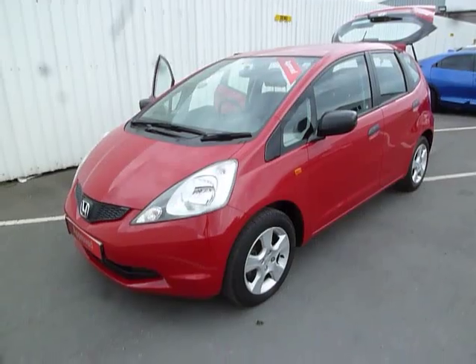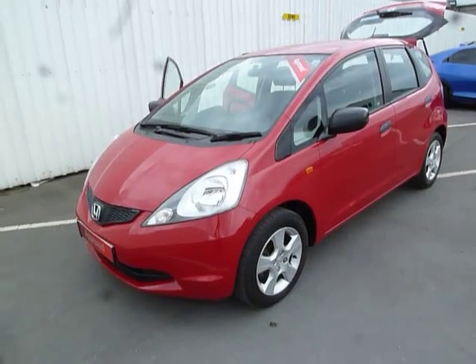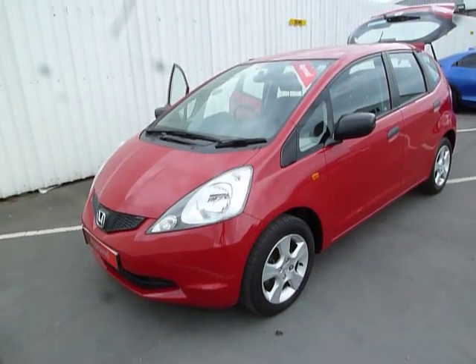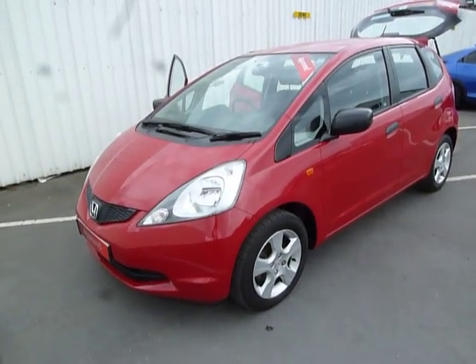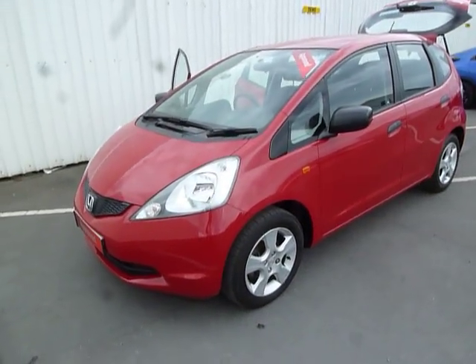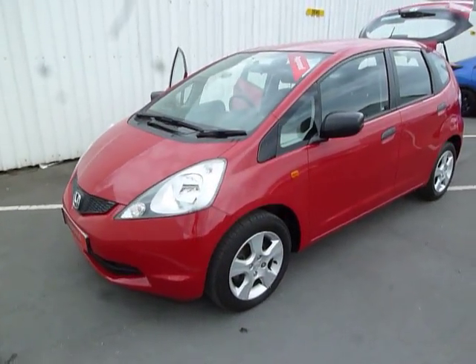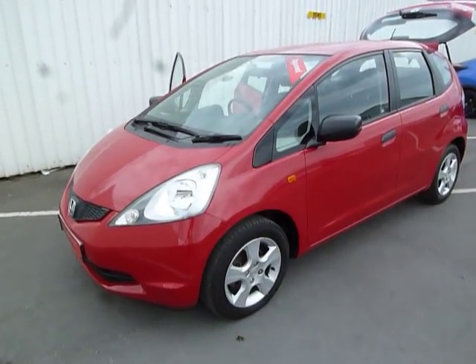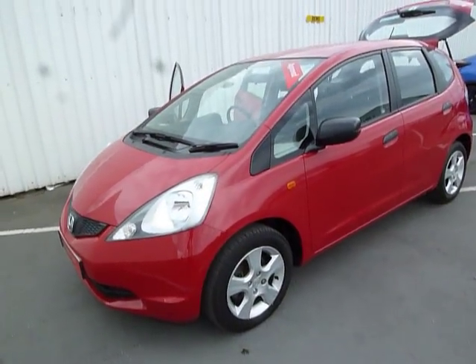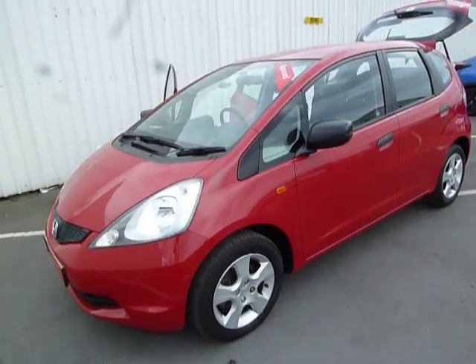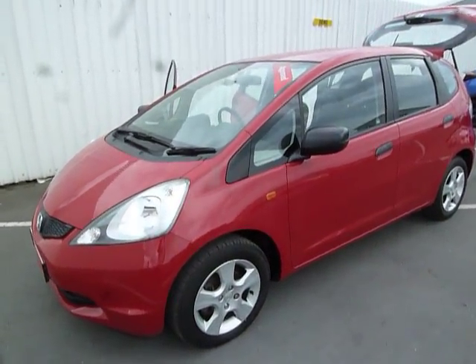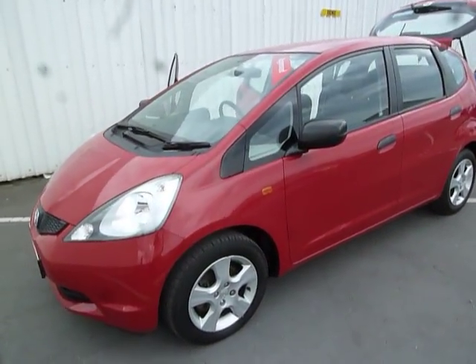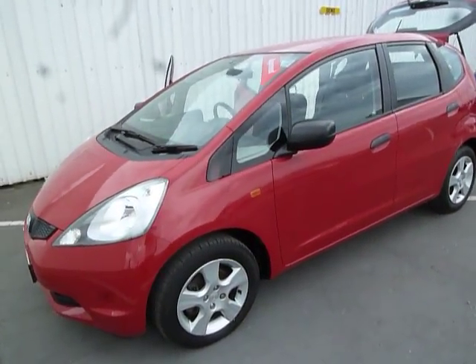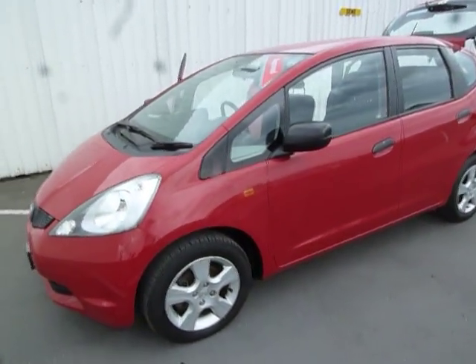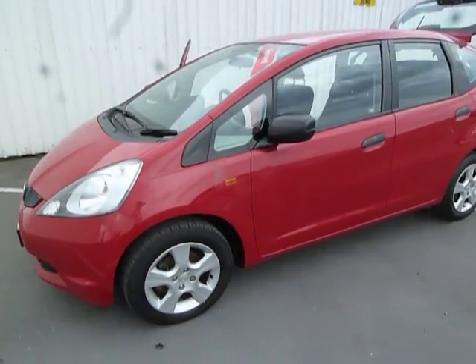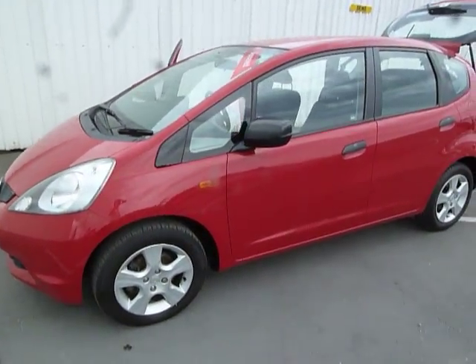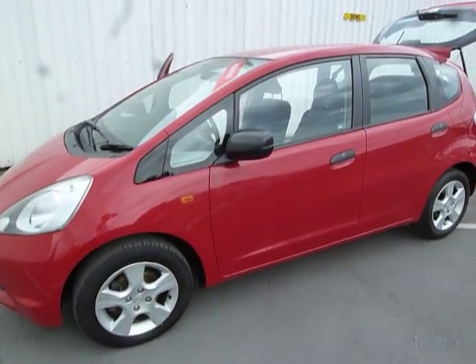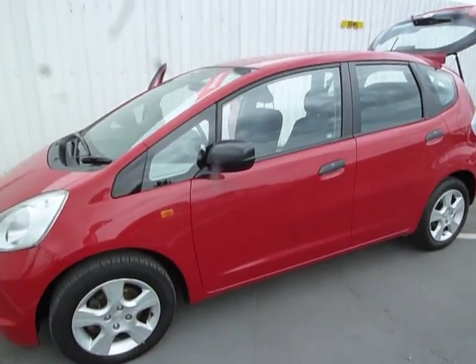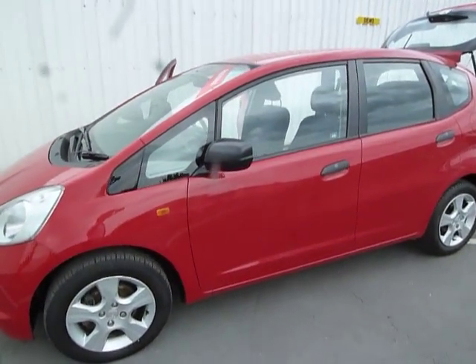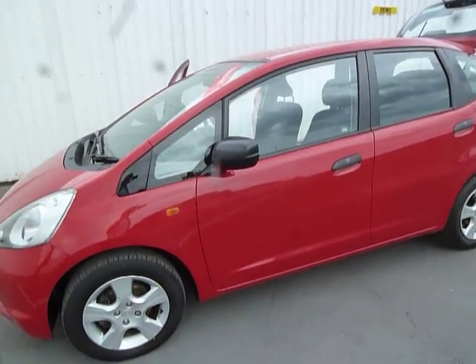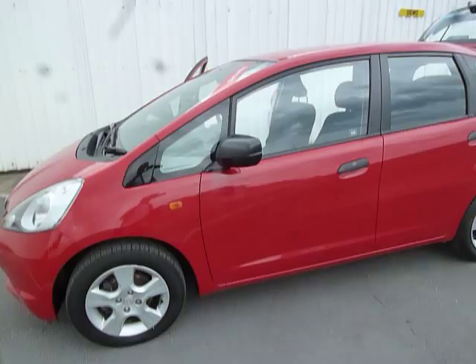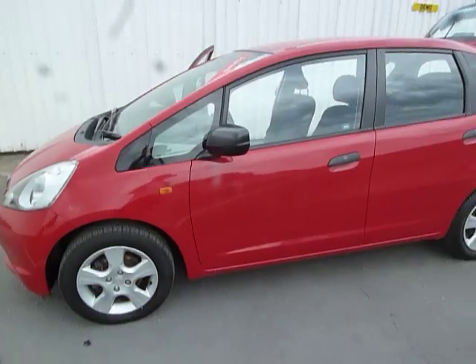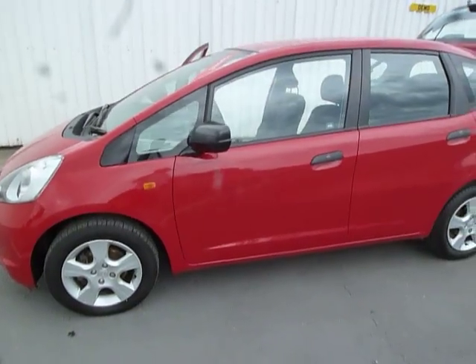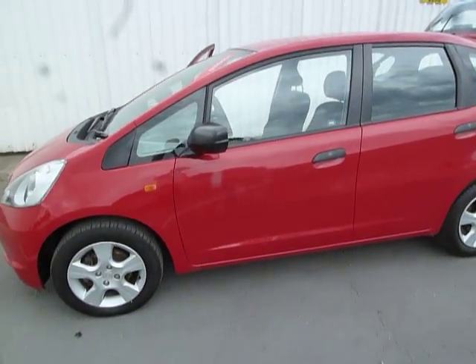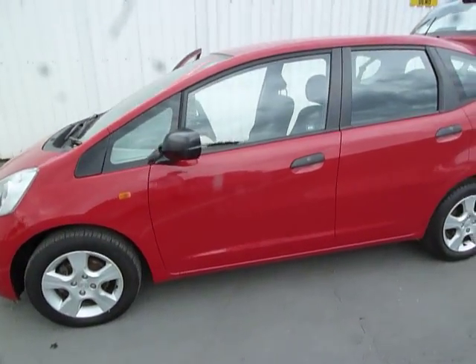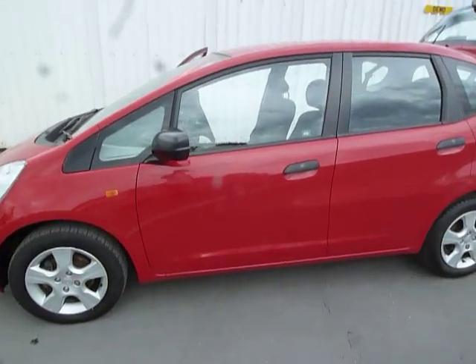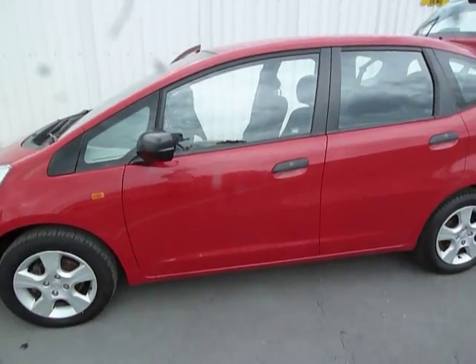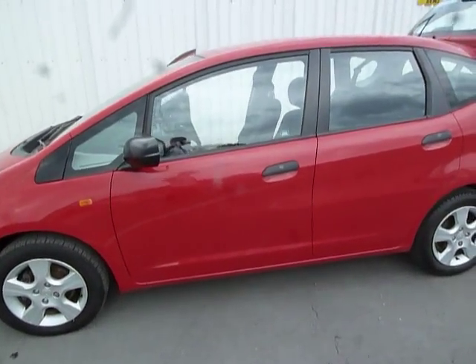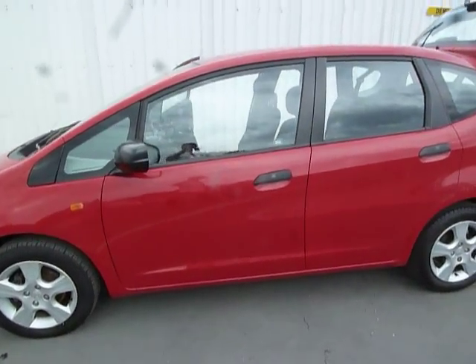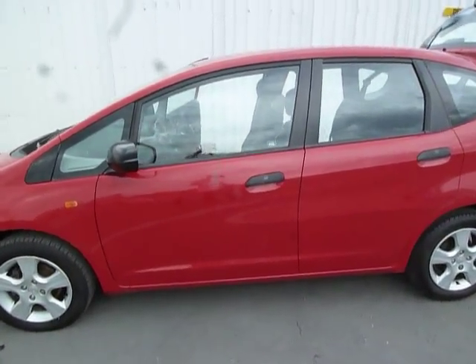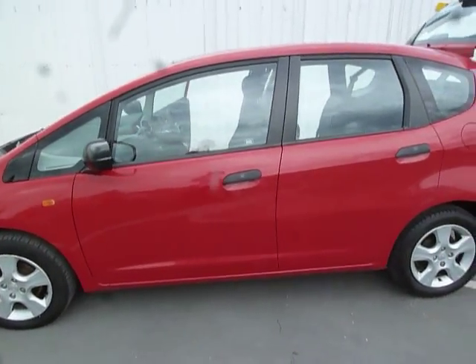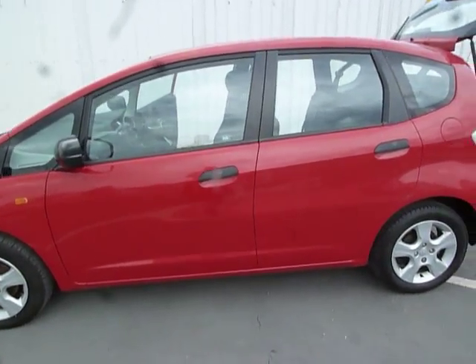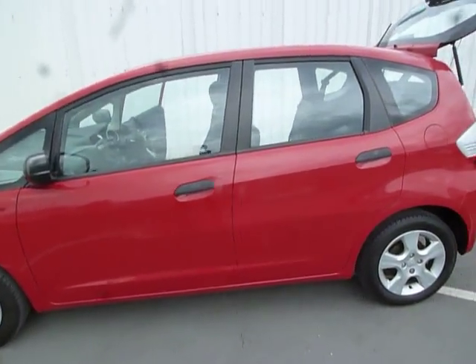Good morning, welcome to JT Hughes, Oswestry. My name's John Durrell. Today I'd like to show you around this Milano Red Honda Jazz.